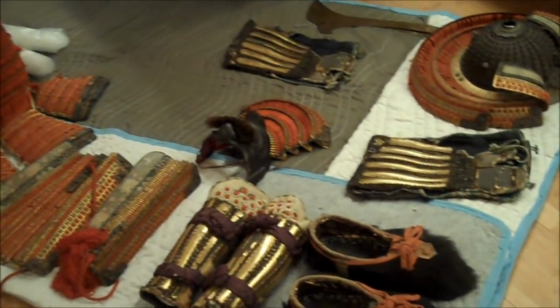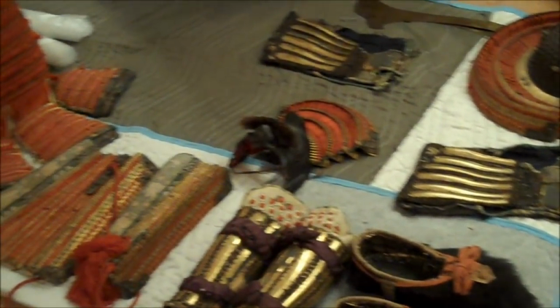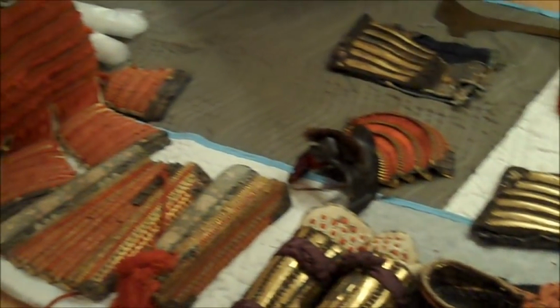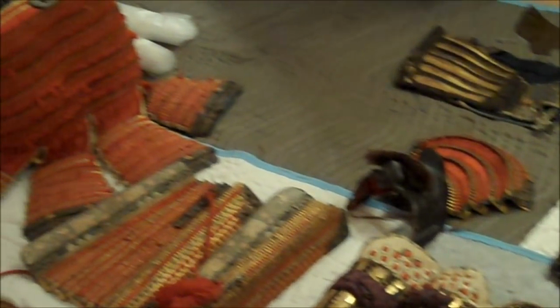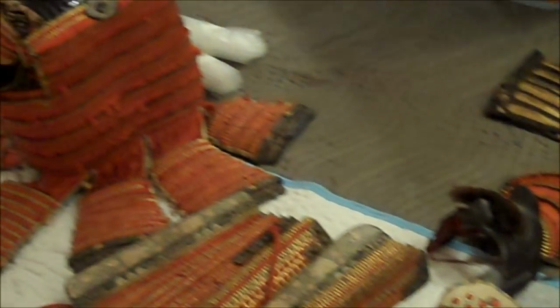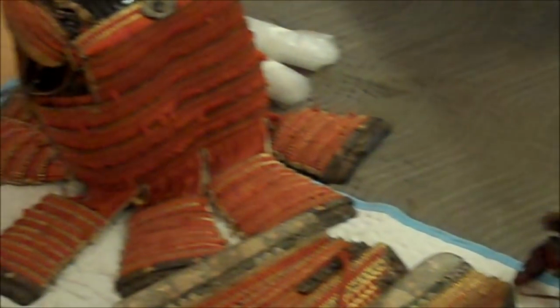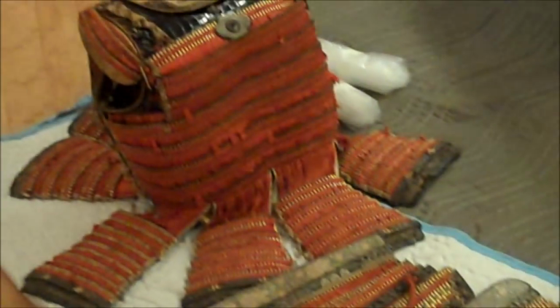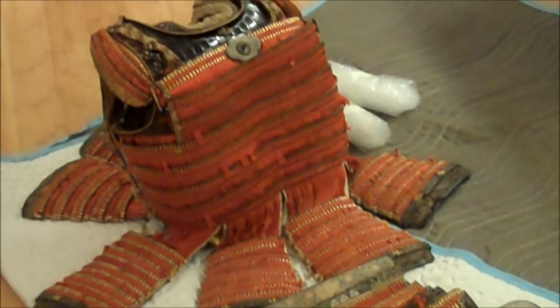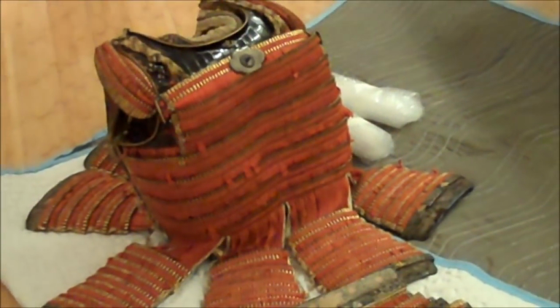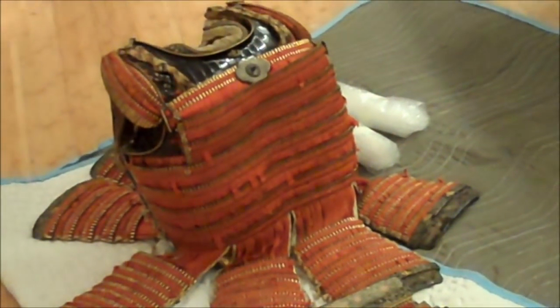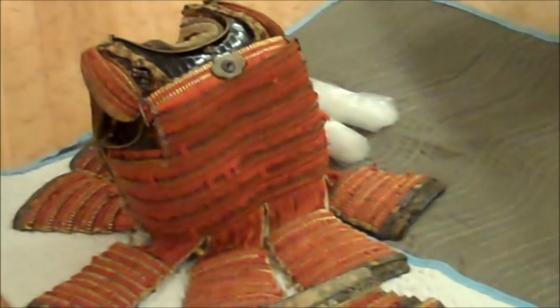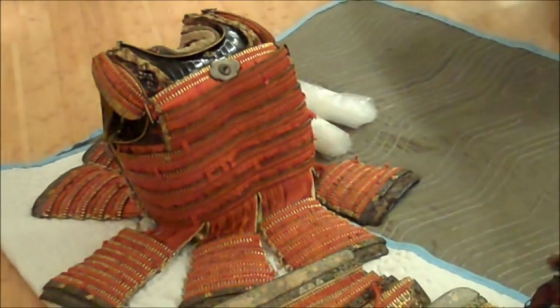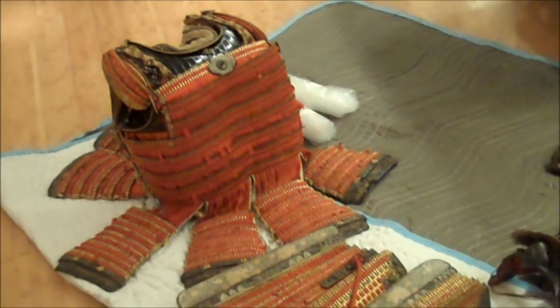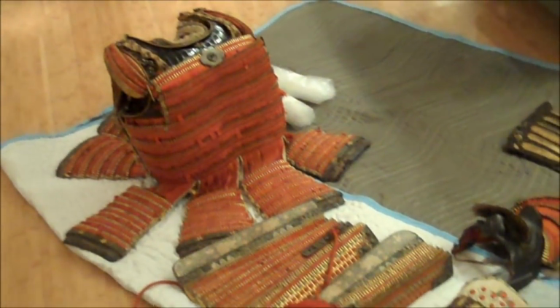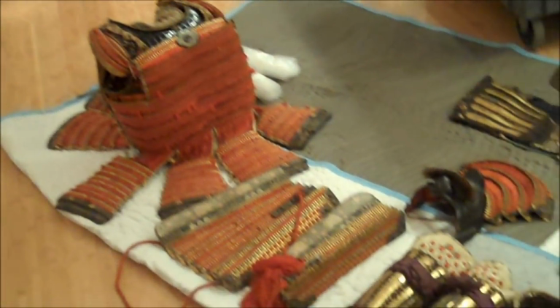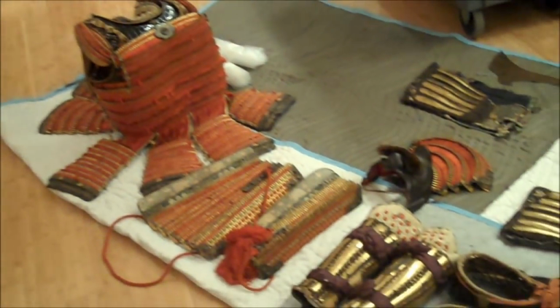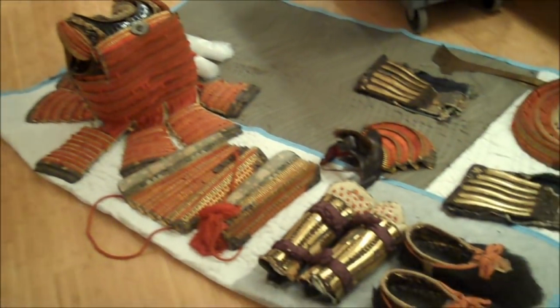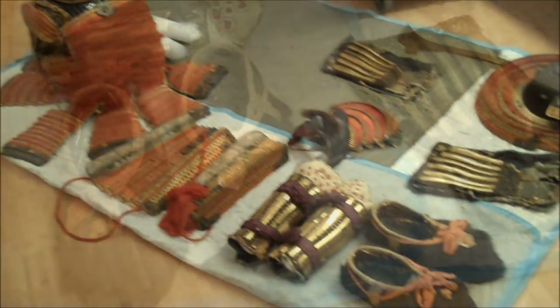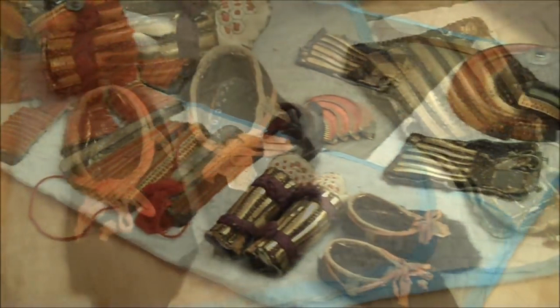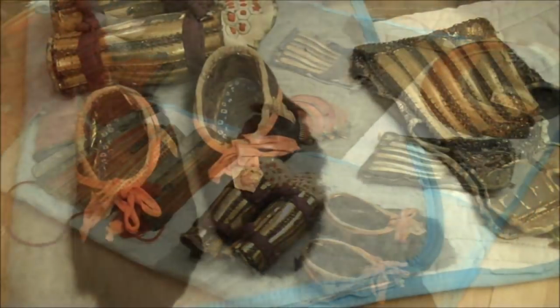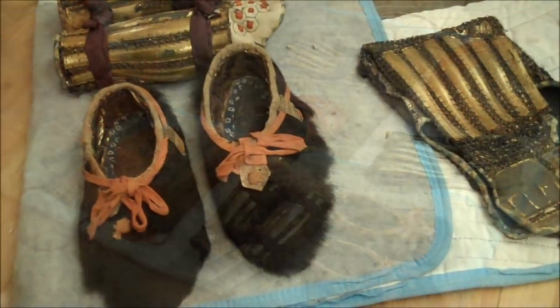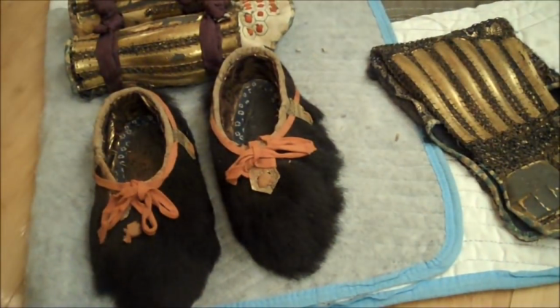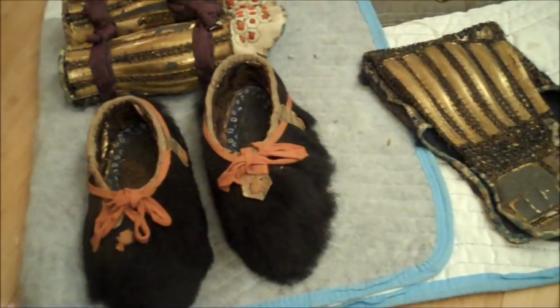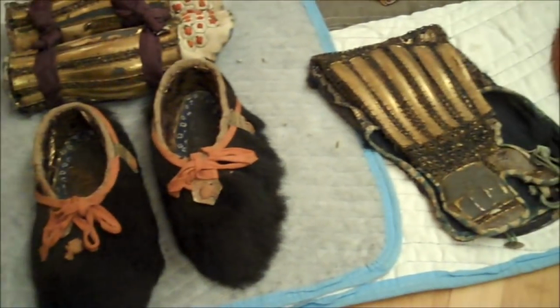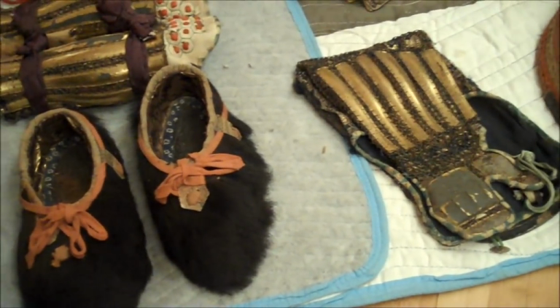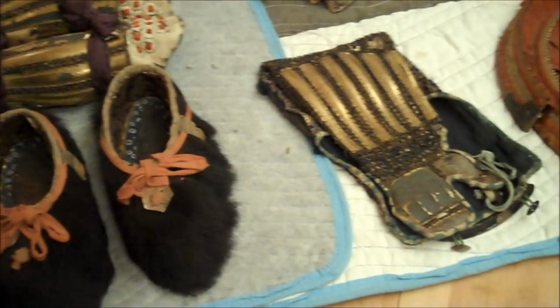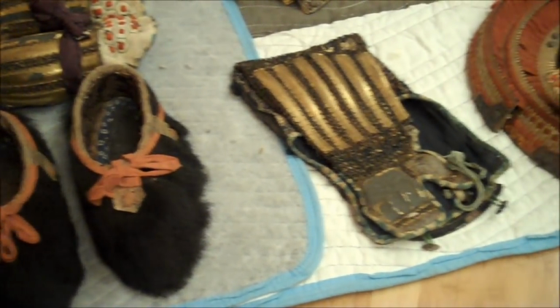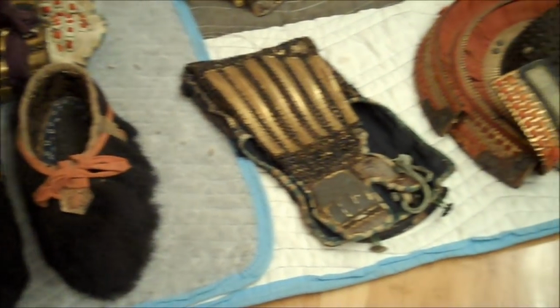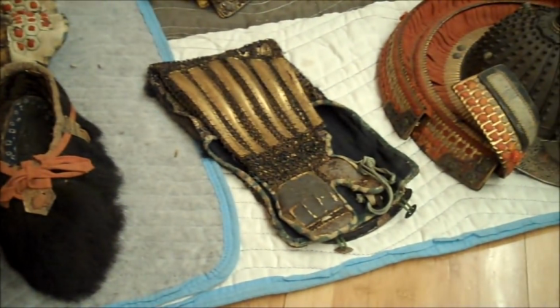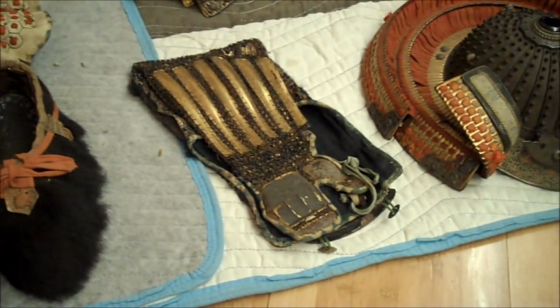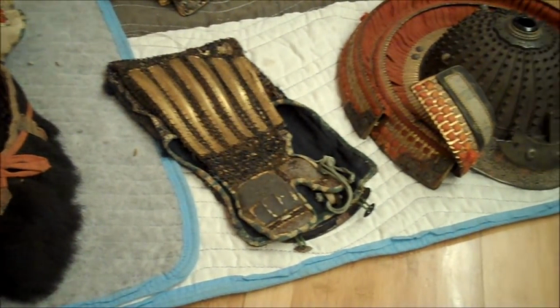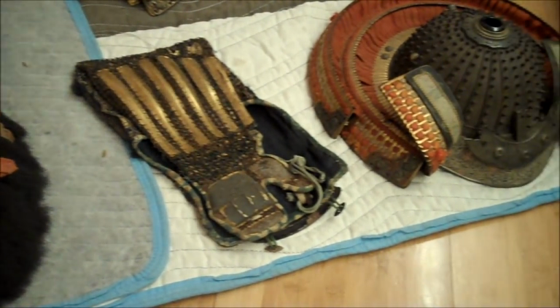A suit of armor from the Morikami collection is currently on display at the Norton Museum of Art in West Palm Beach as part of the Art of War in East Asia exhibit, which runs through November 13th.